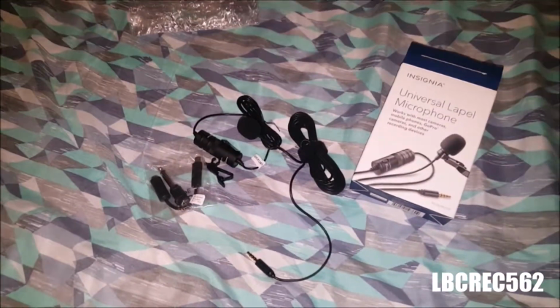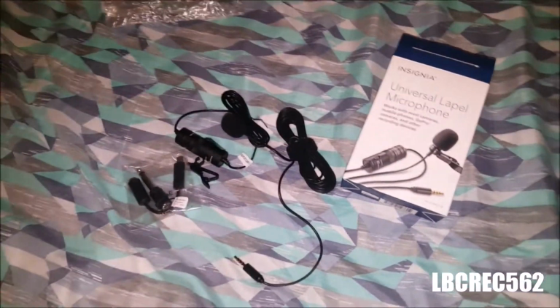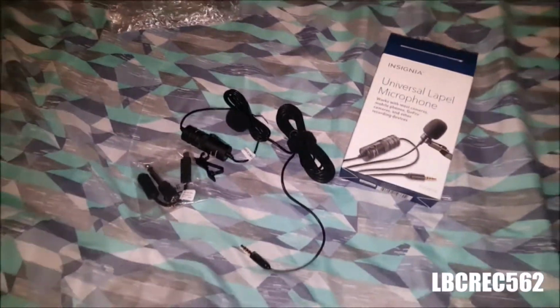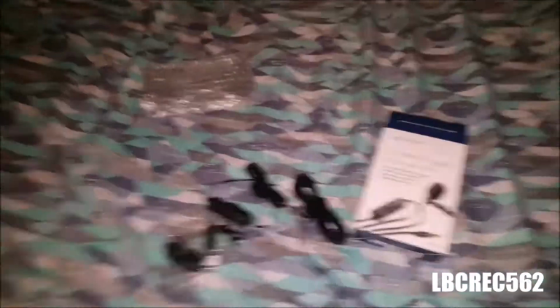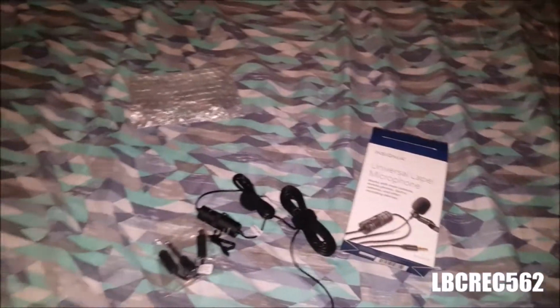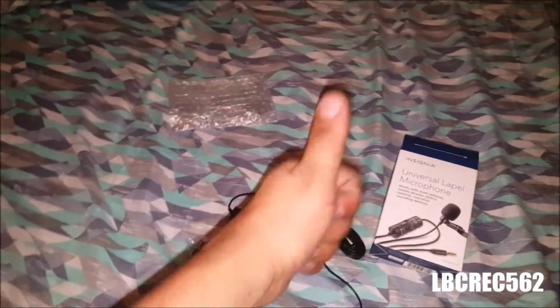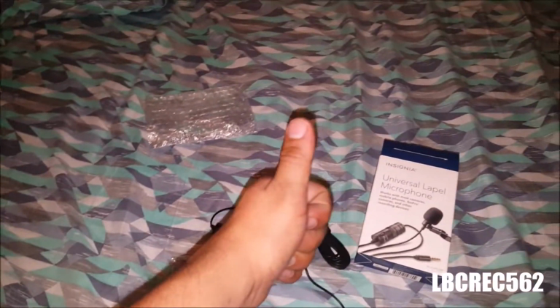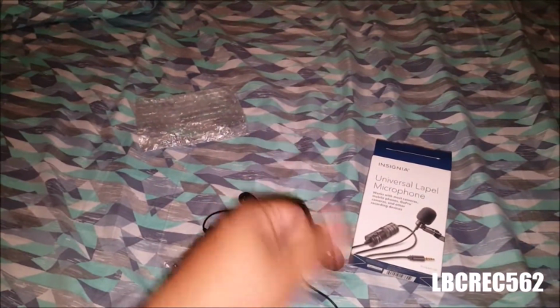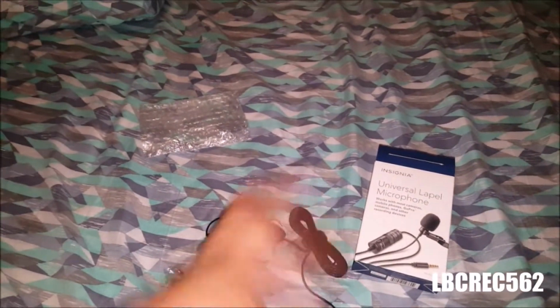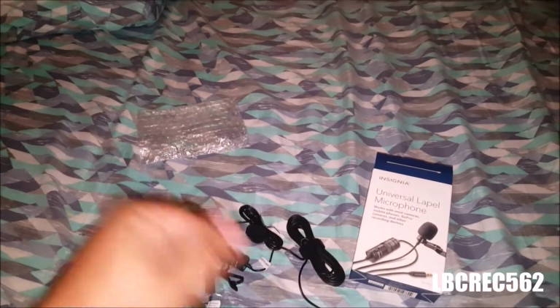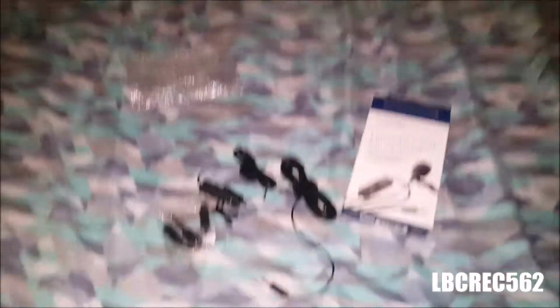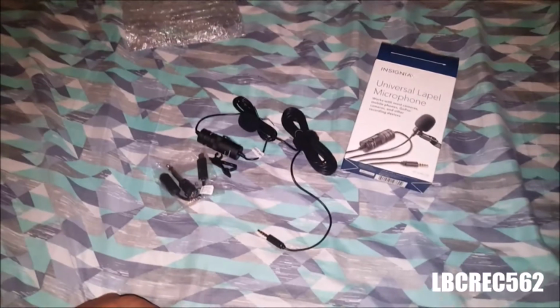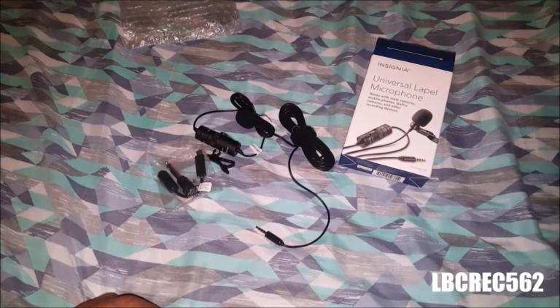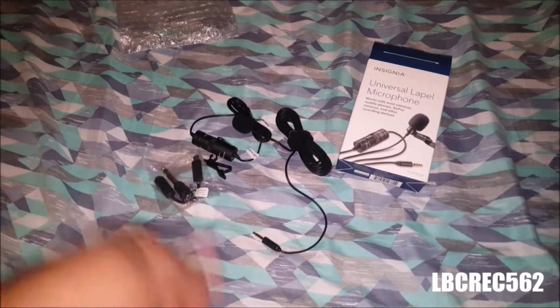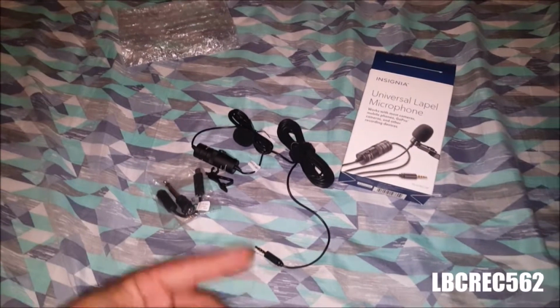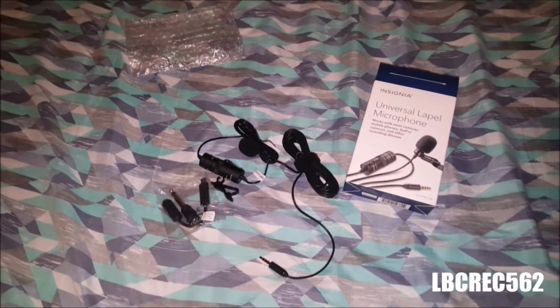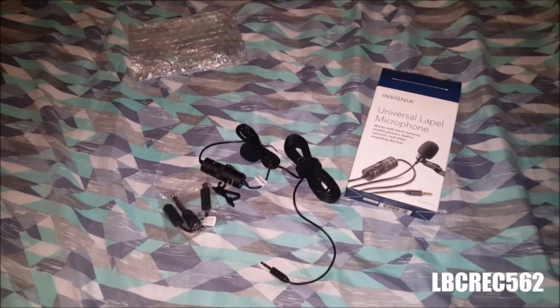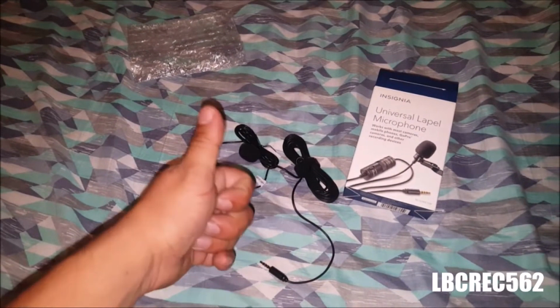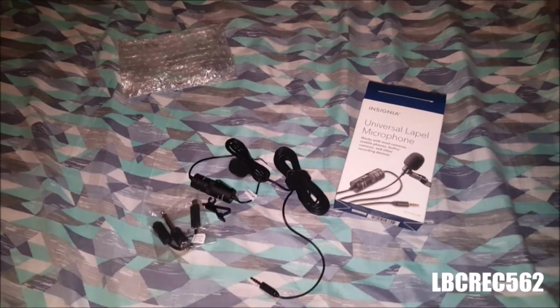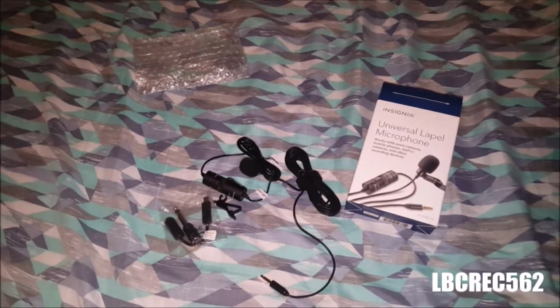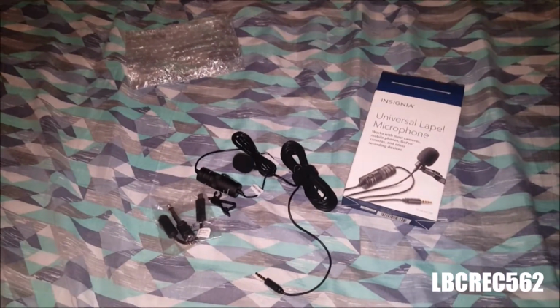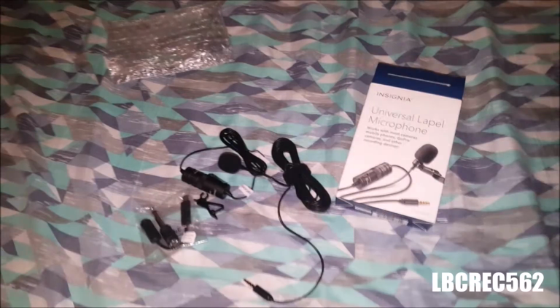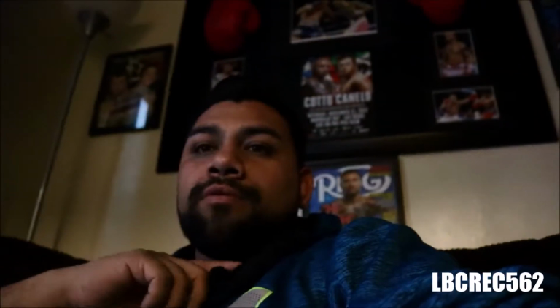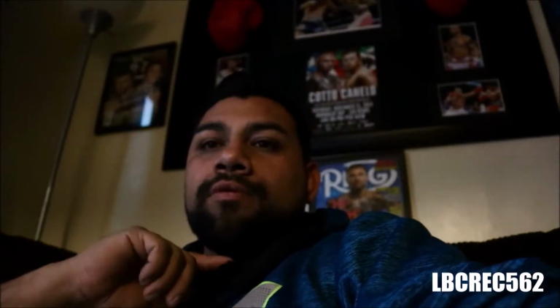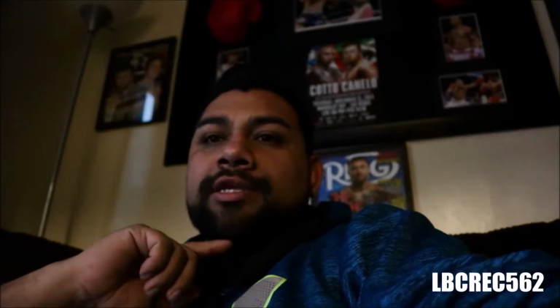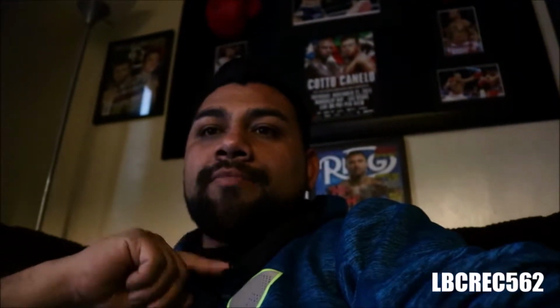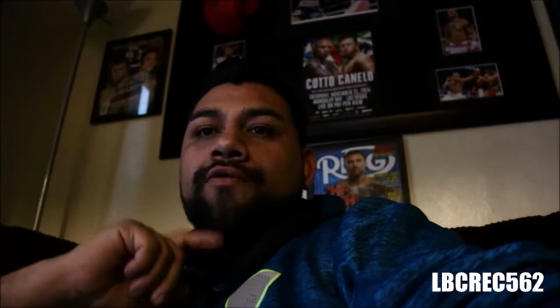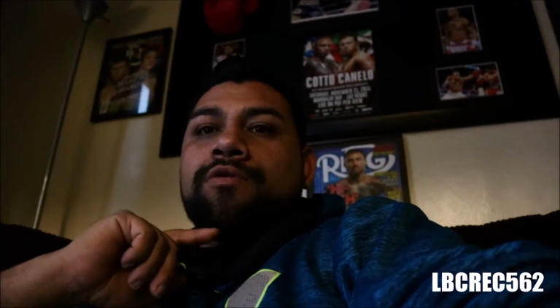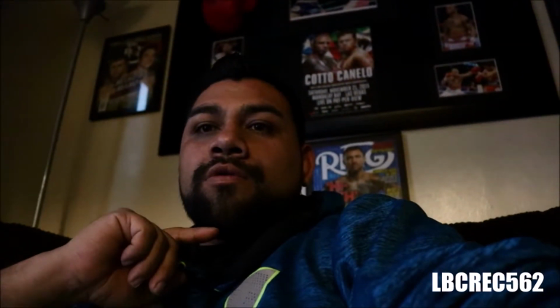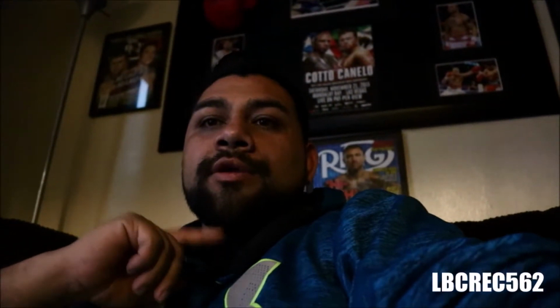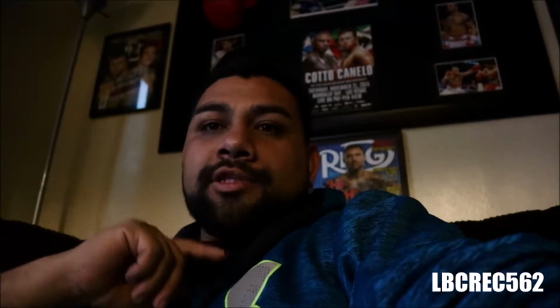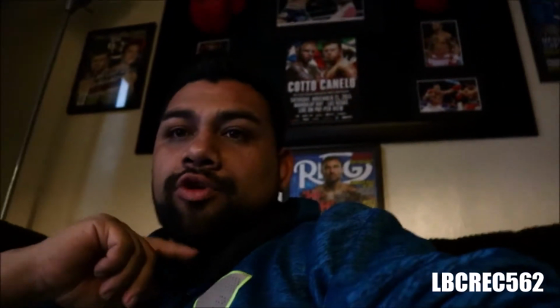Let you guys know — thumbs up! Till now it looks pretty good, so subscribe. We're gonna check the microphone out — it's working.